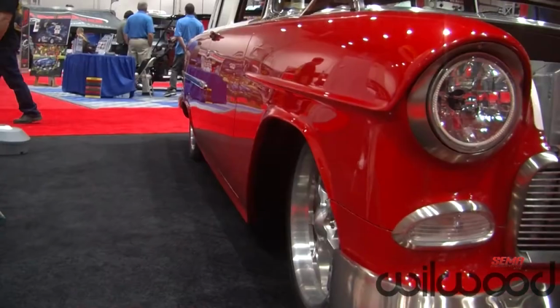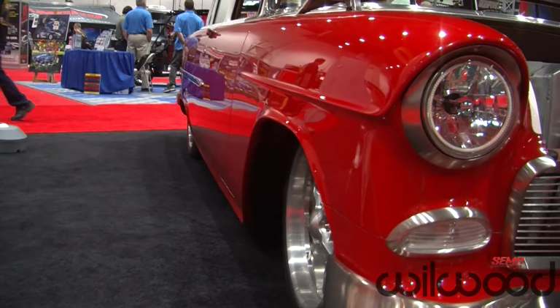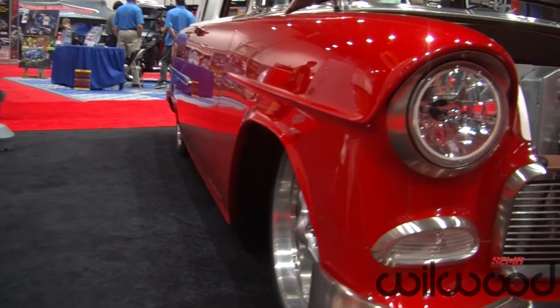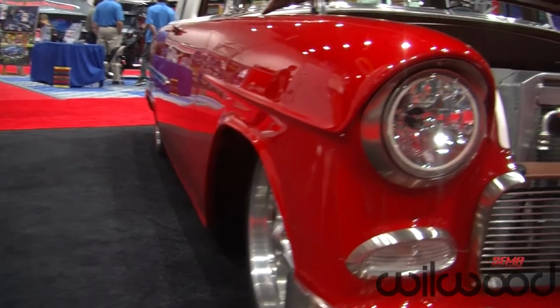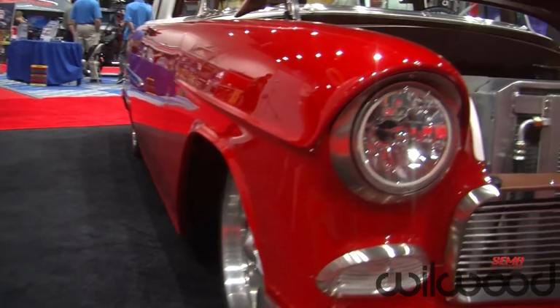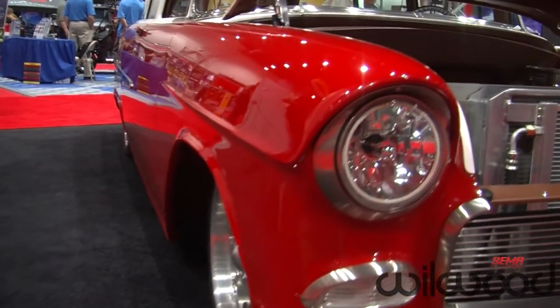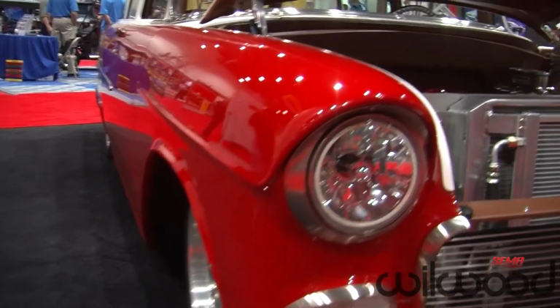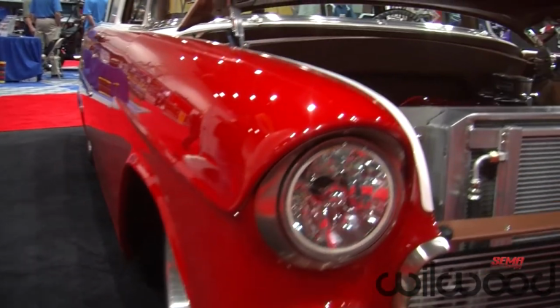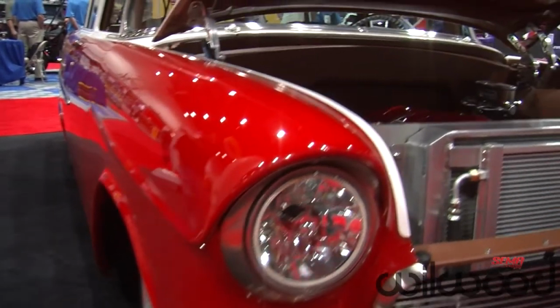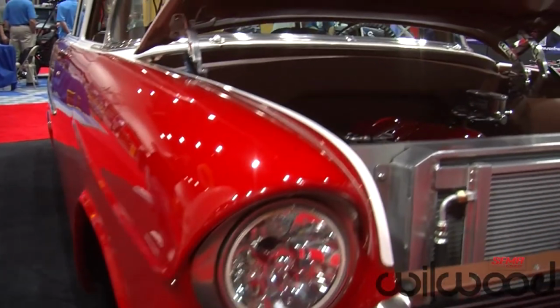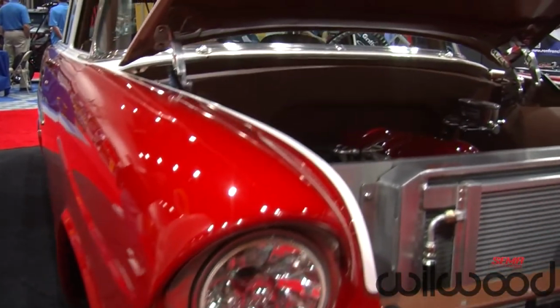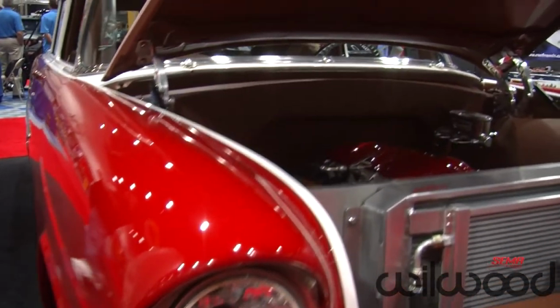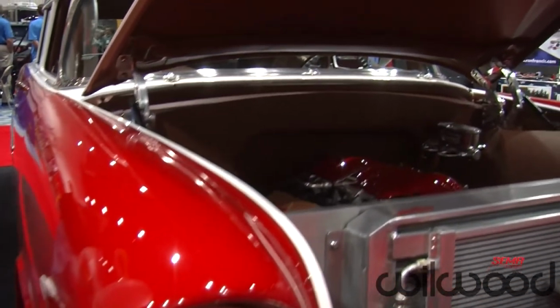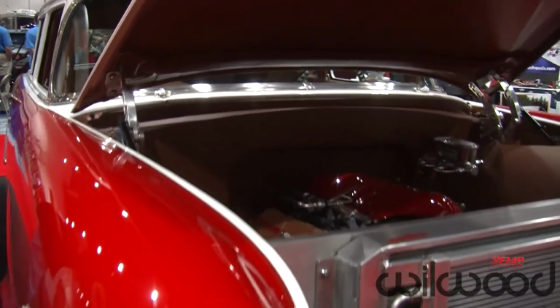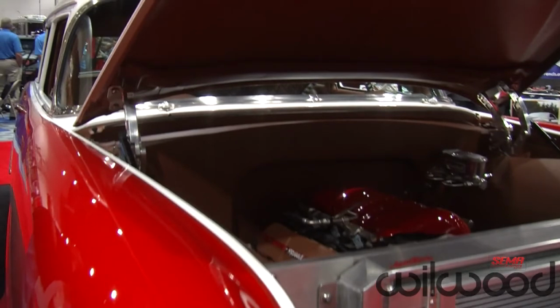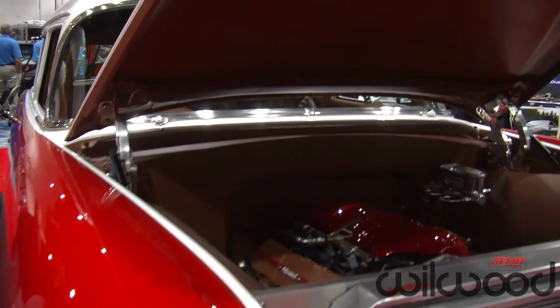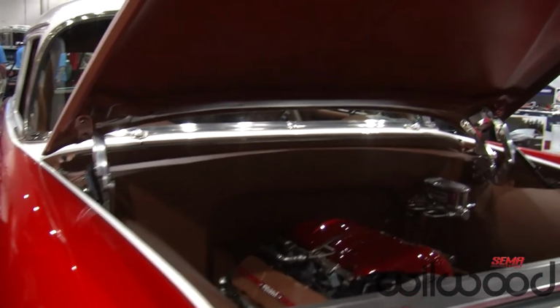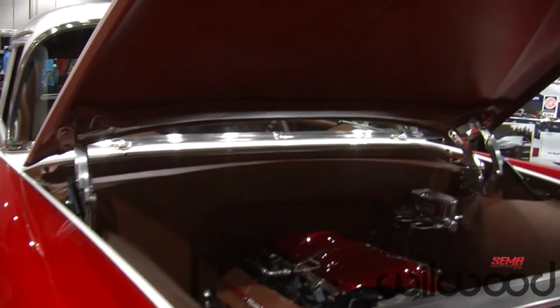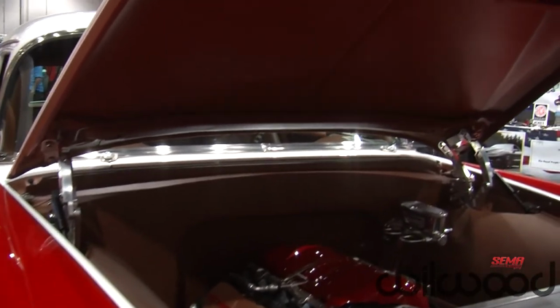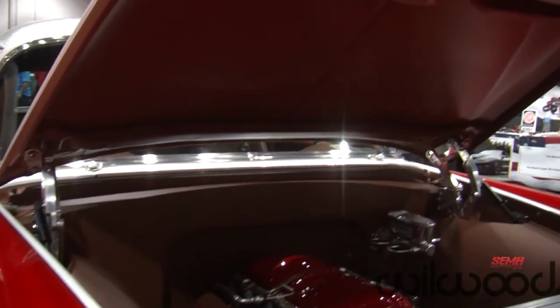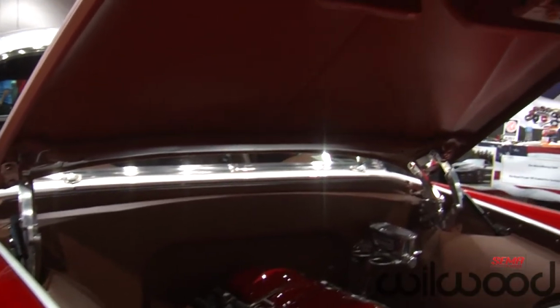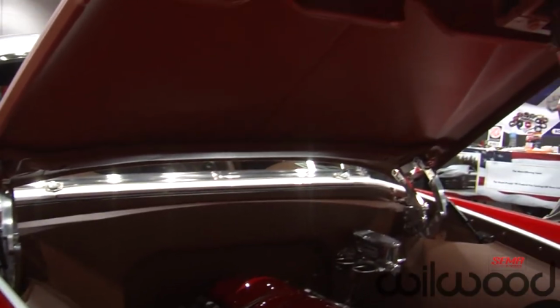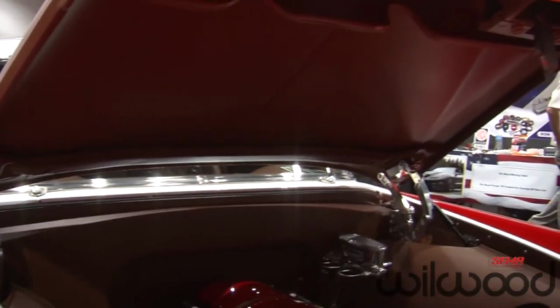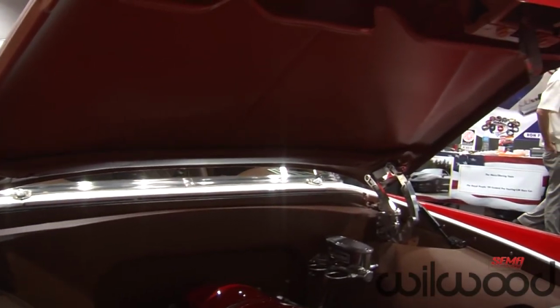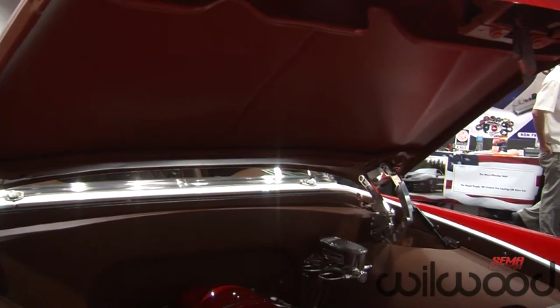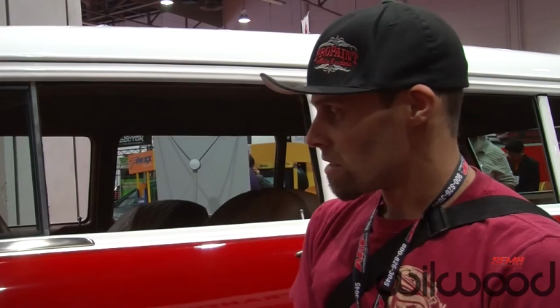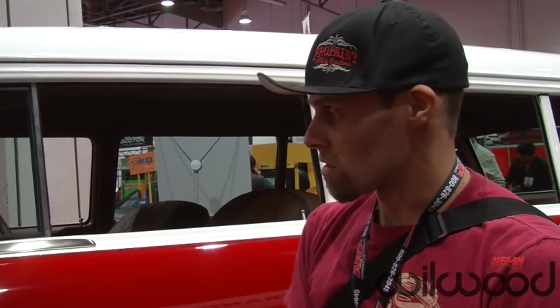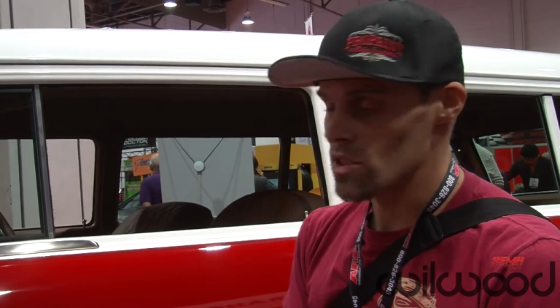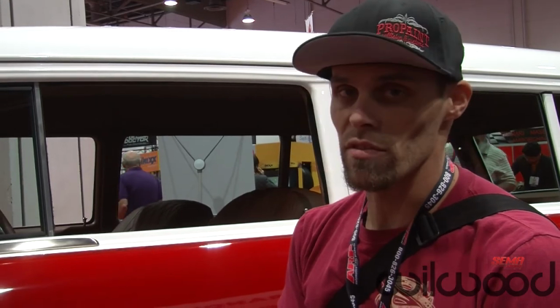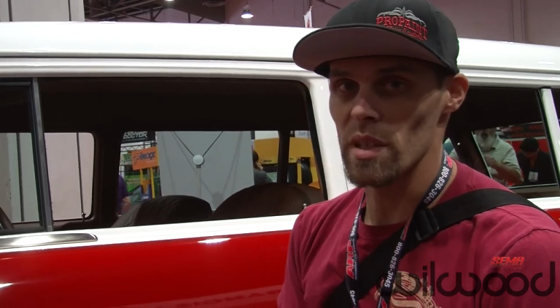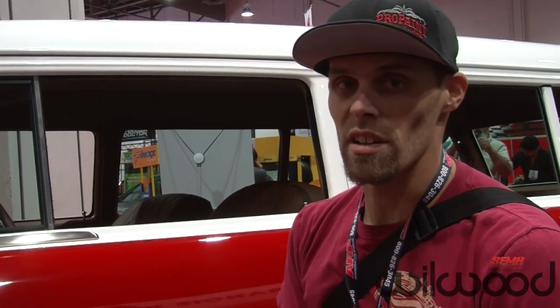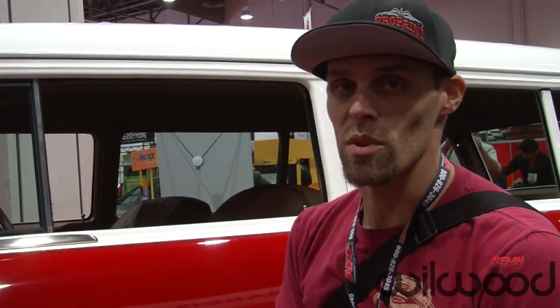I was chosen out of about 250,000 entries and got selected to have my car restored. They came to Washington State, picked the car up, and trucked it all the way to Tennessee. This is a result of four weeks of their hard work.